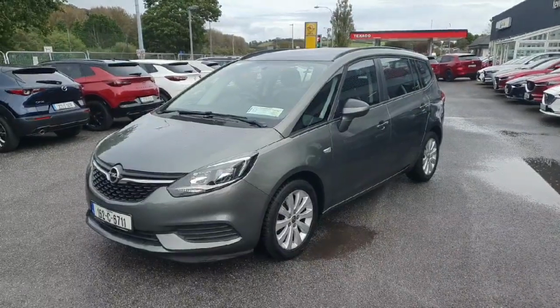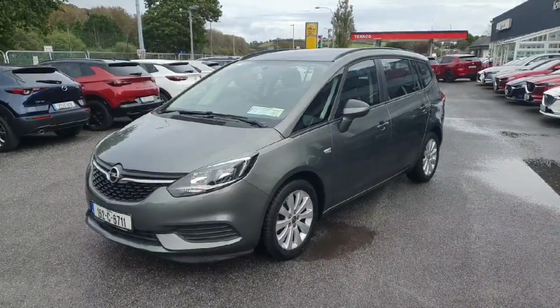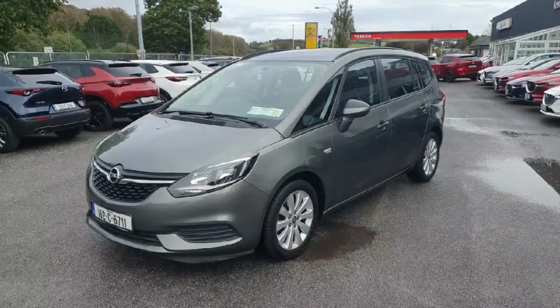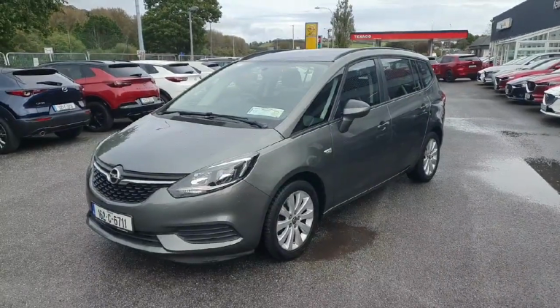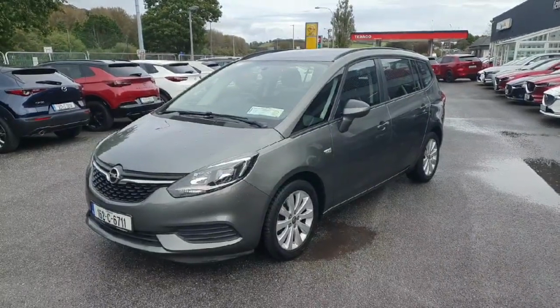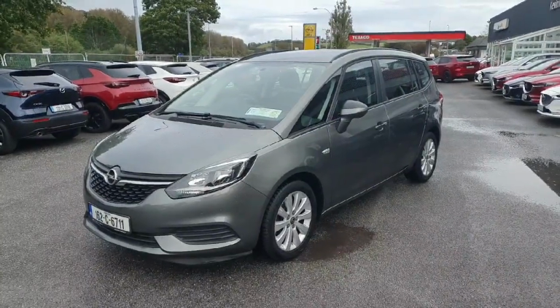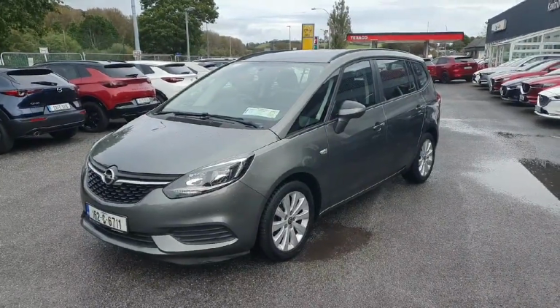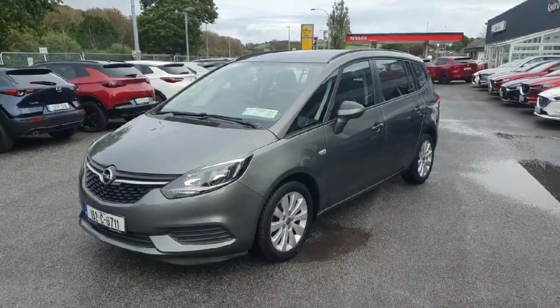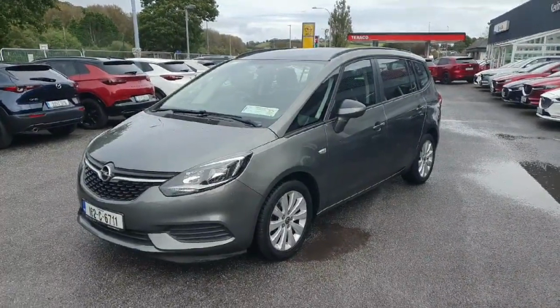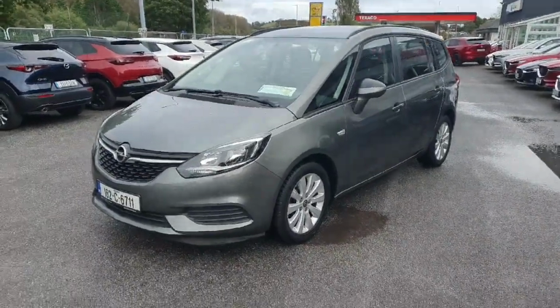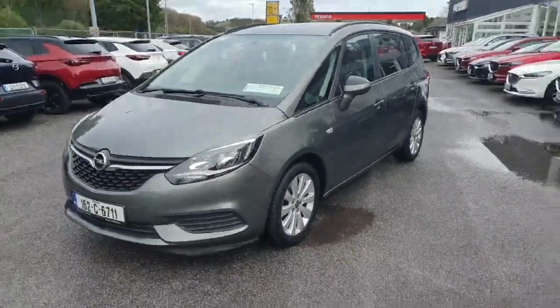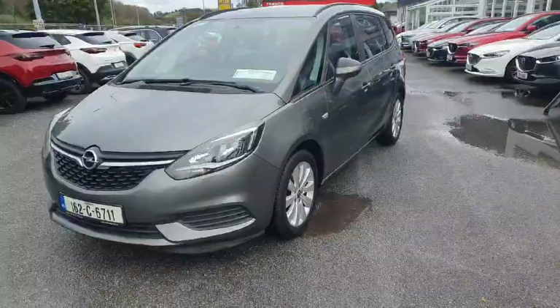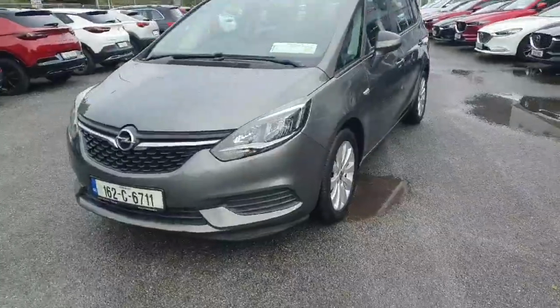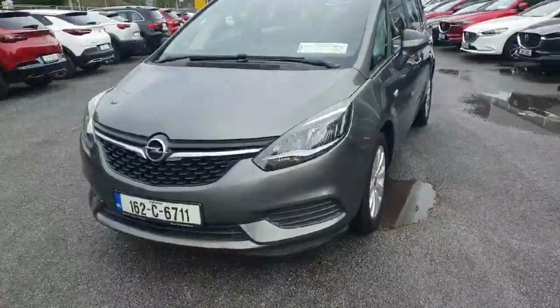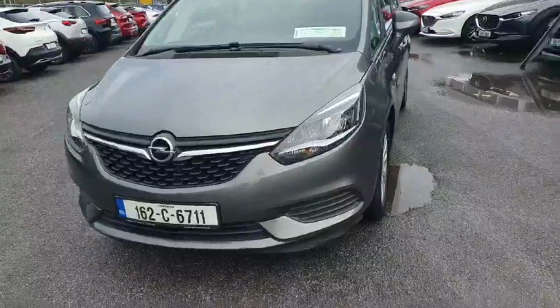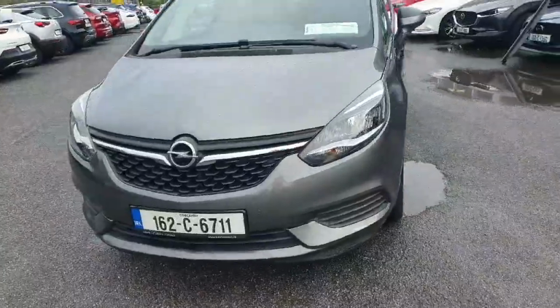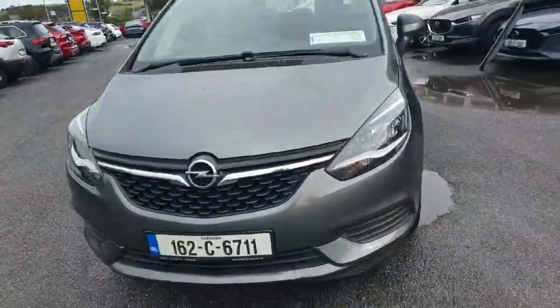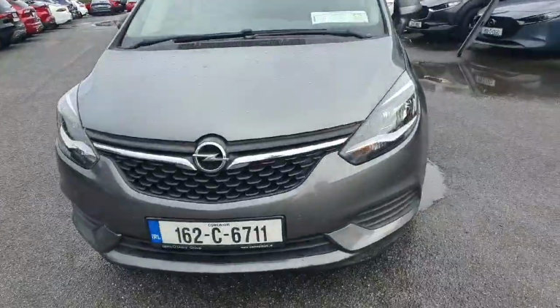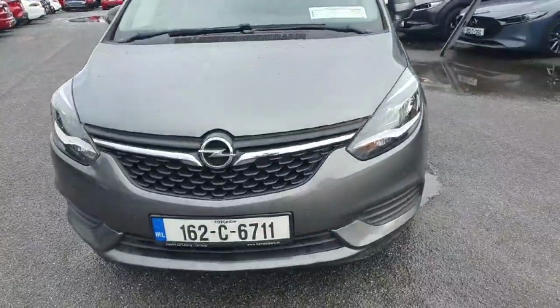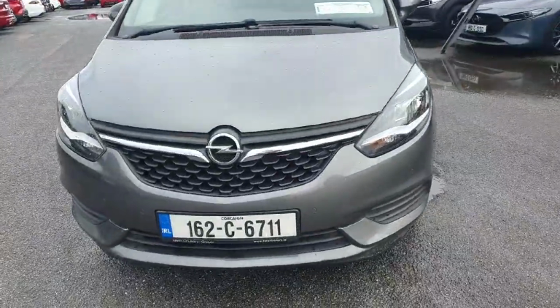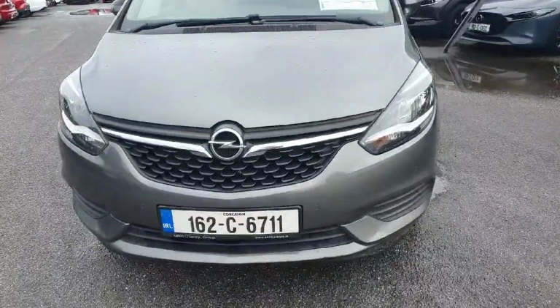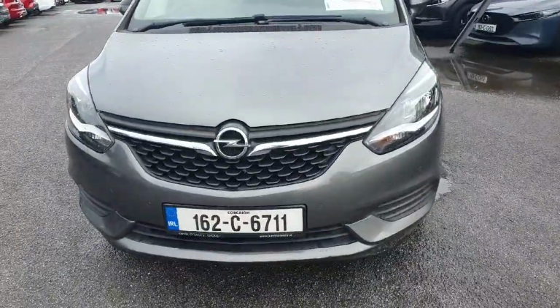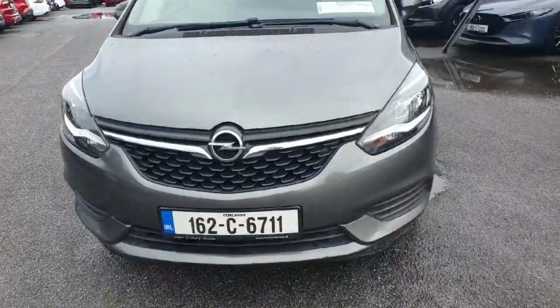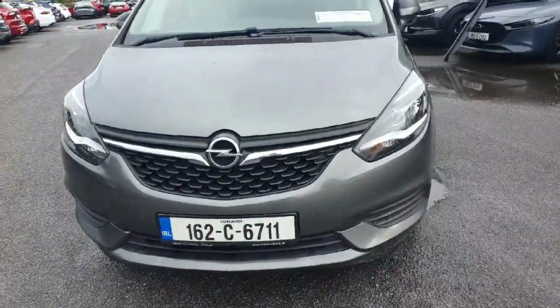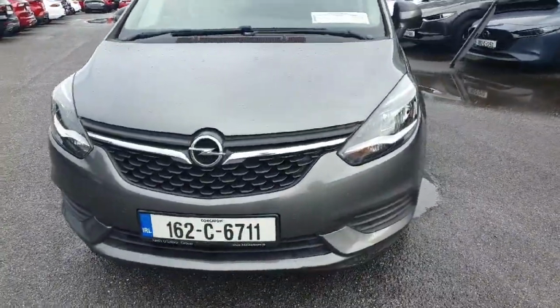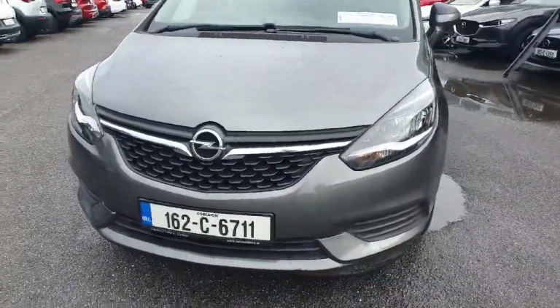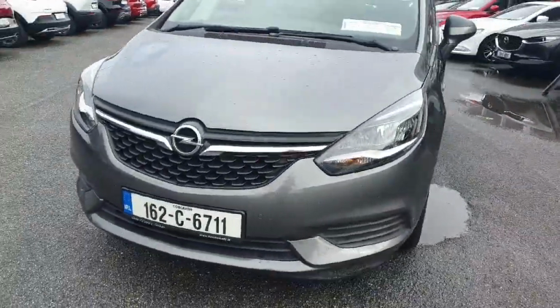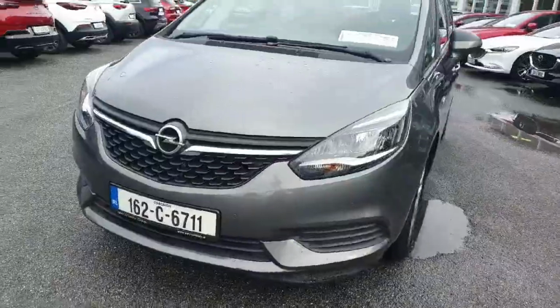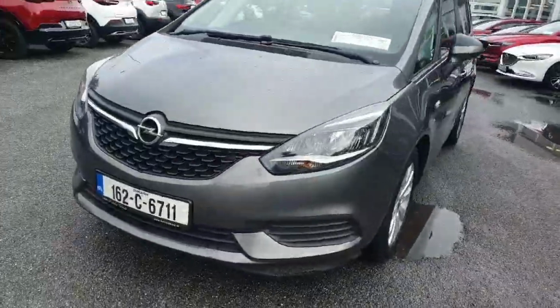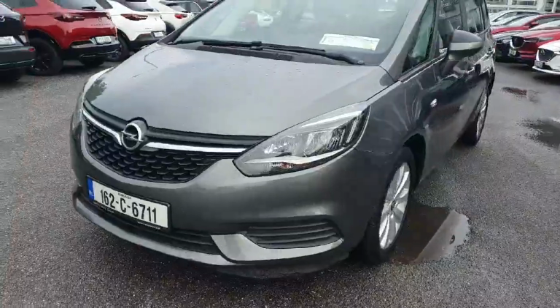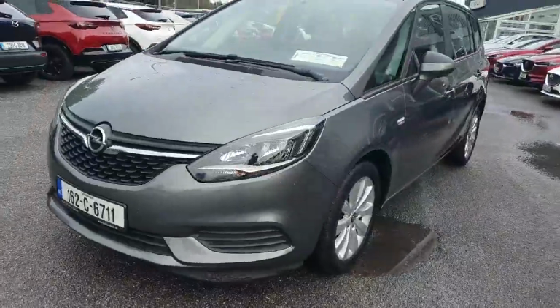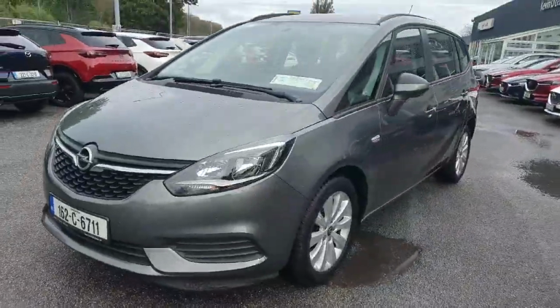Here we have our 162 Opel Sephira diesel. Looking at the car from the front, it's got the lovely chrome grille, LED lights, front fog lights, front parking sensors, and all color-coded moldings.